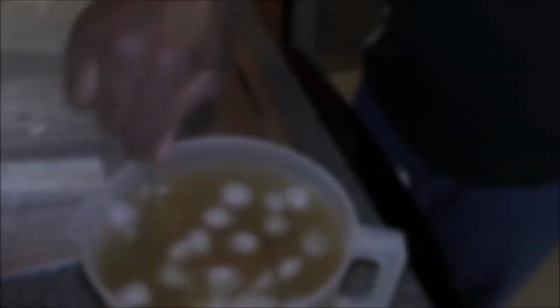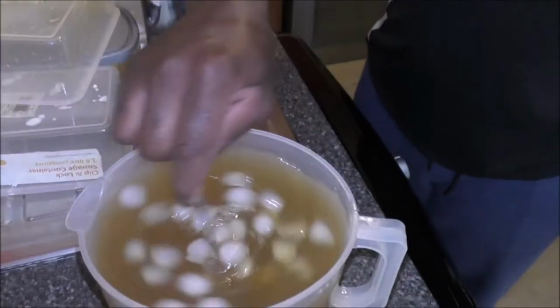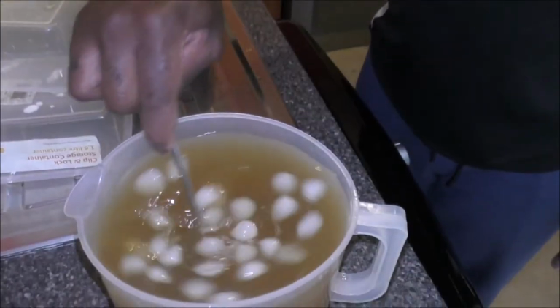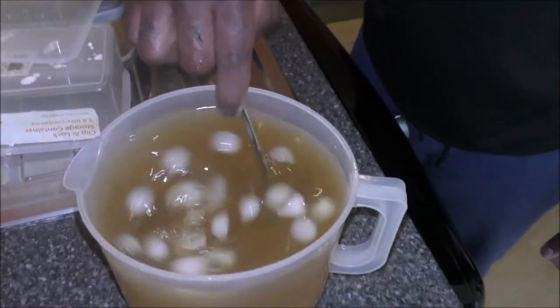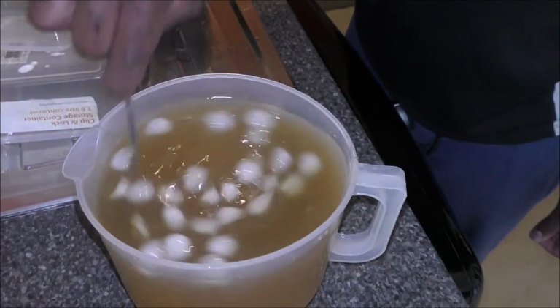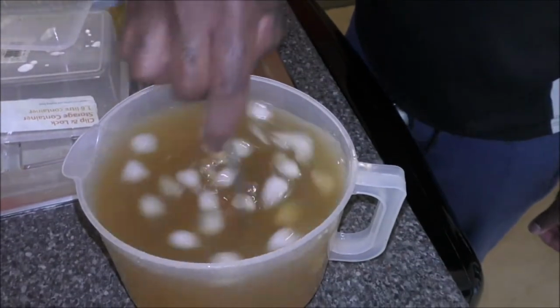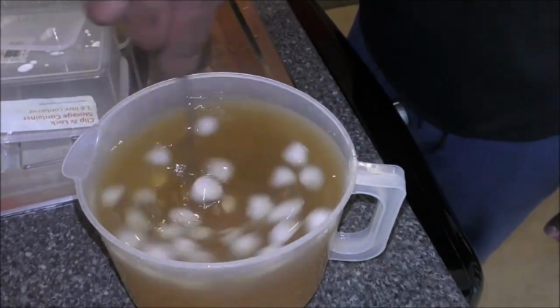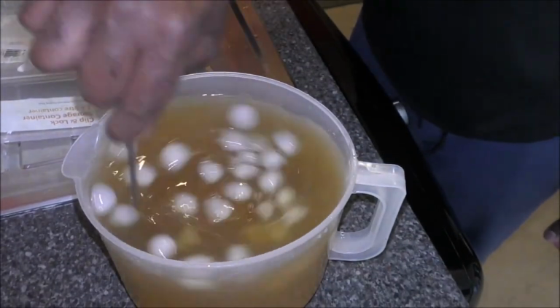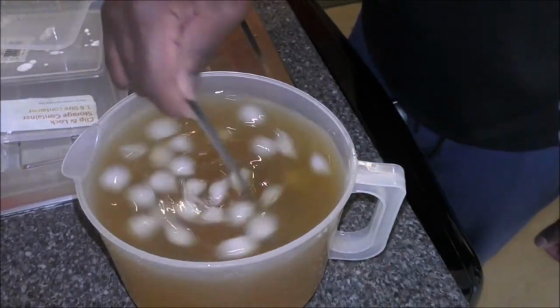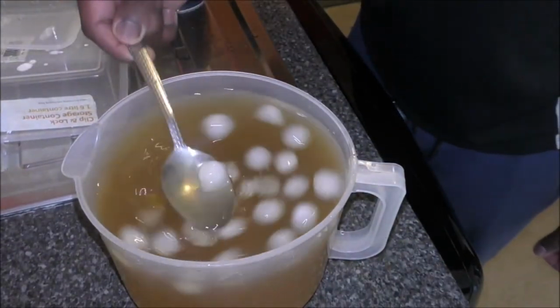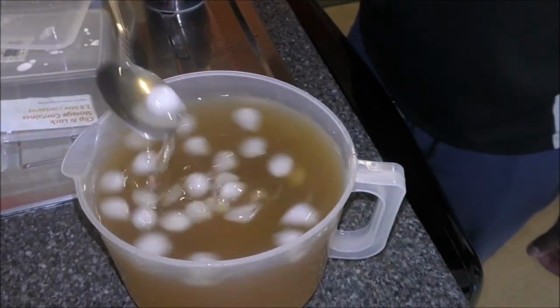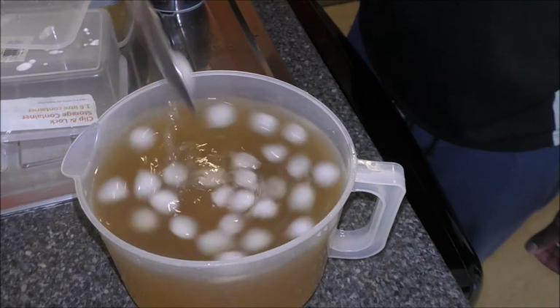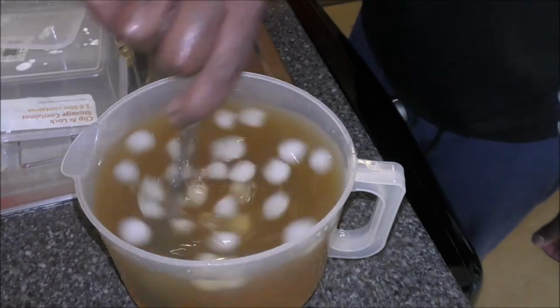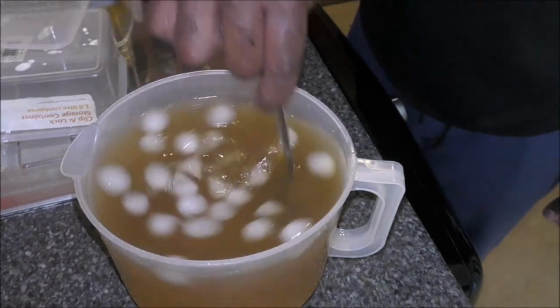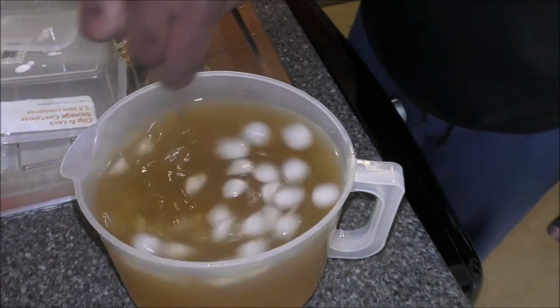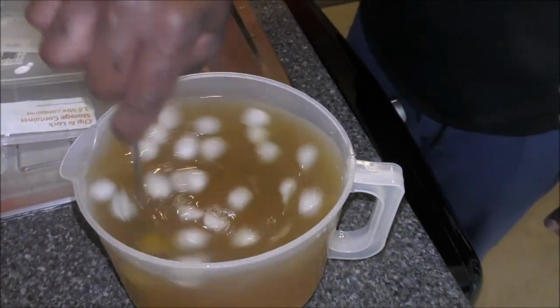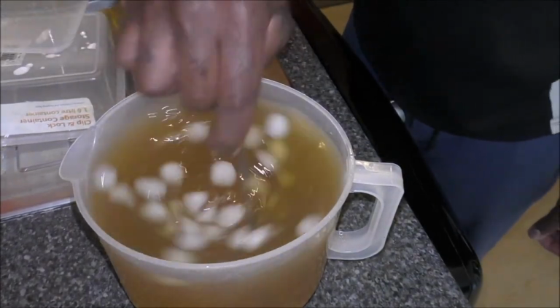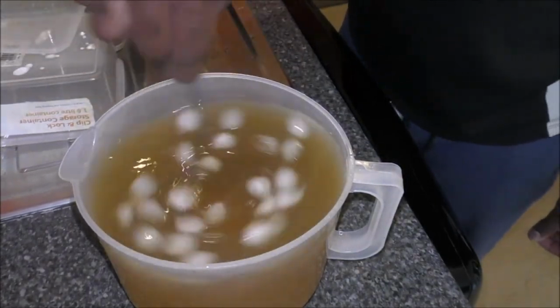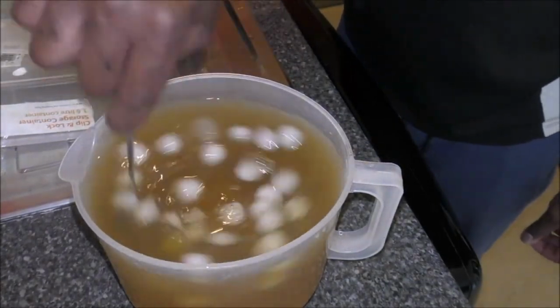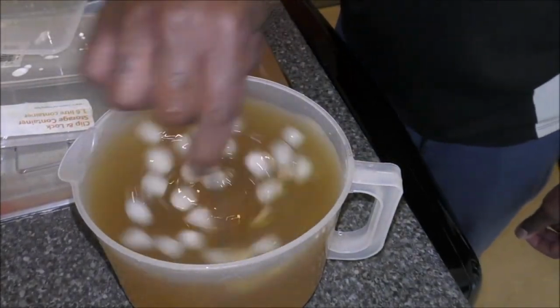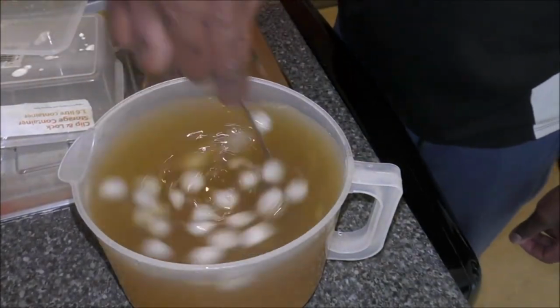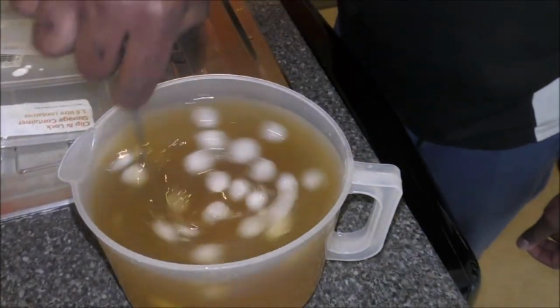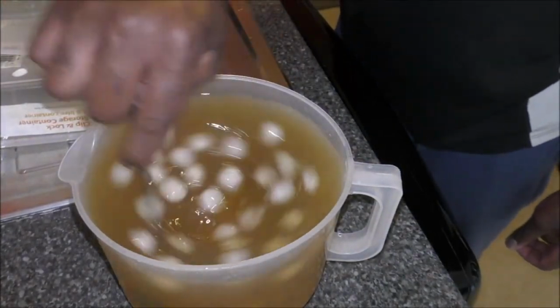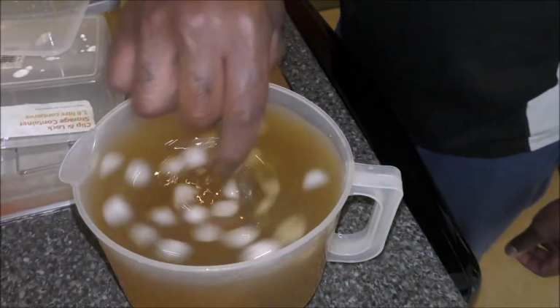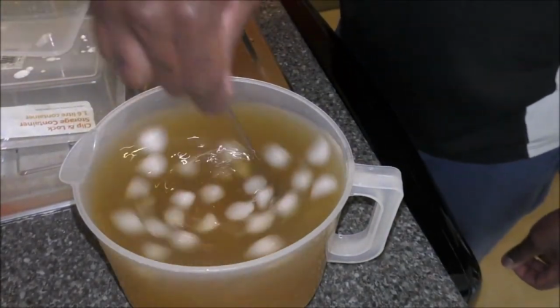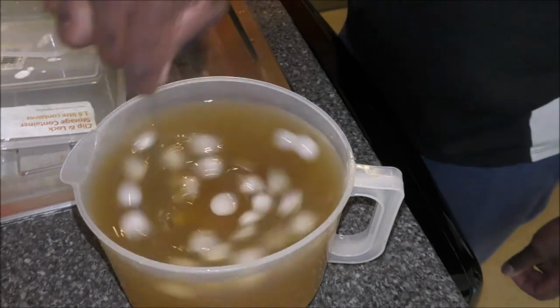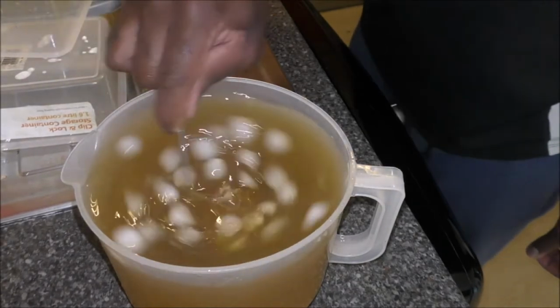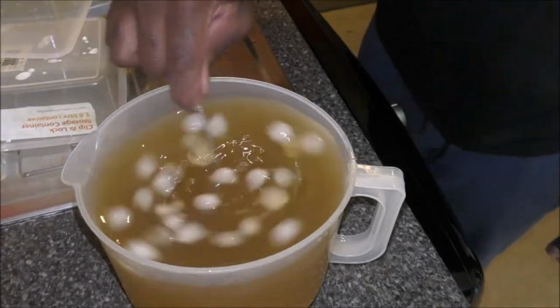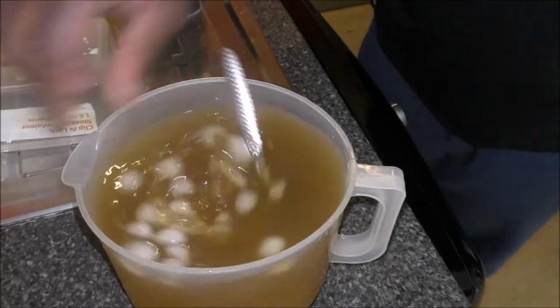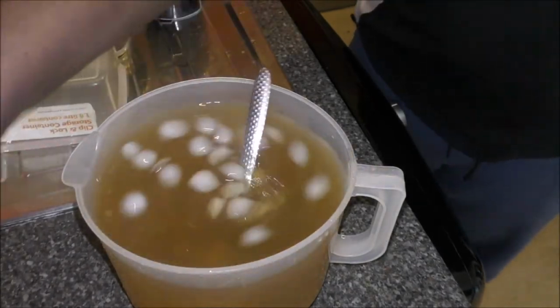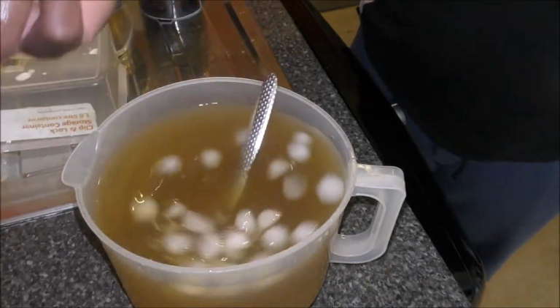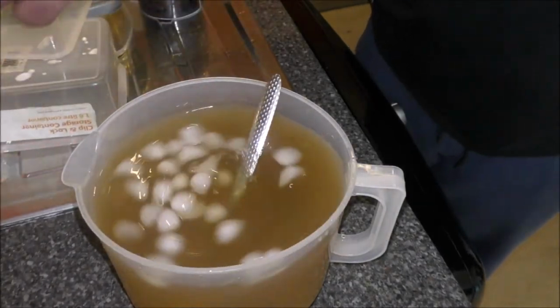I'm going to use some sugar and water. Nice fresh sugar and water. Ice, water, sugar and lime. Nice lime.